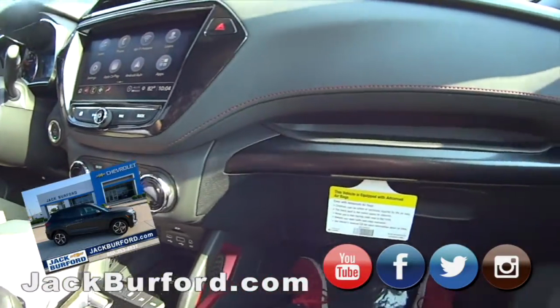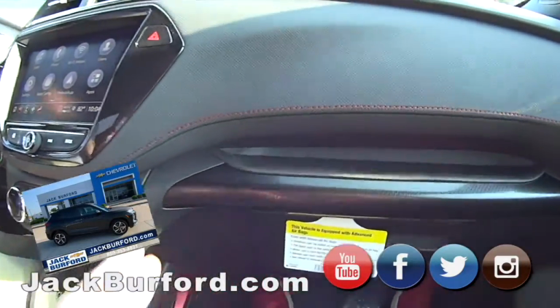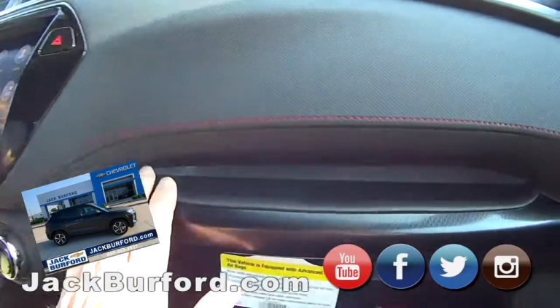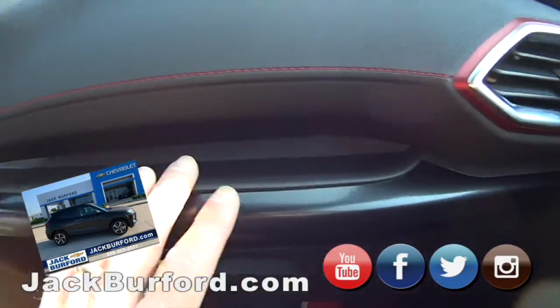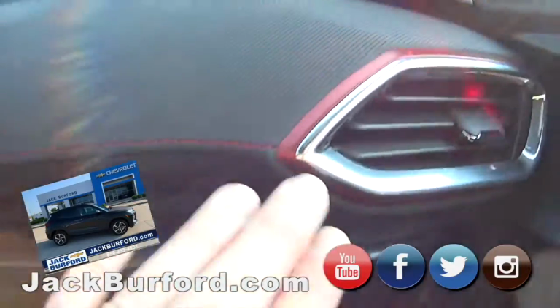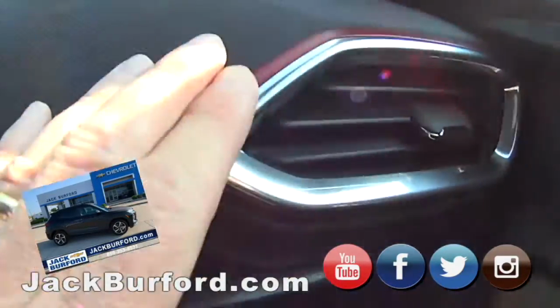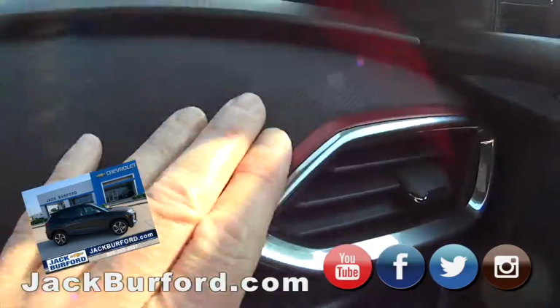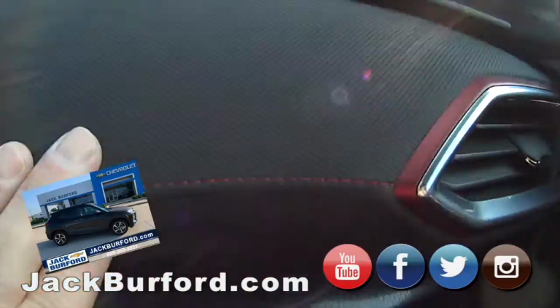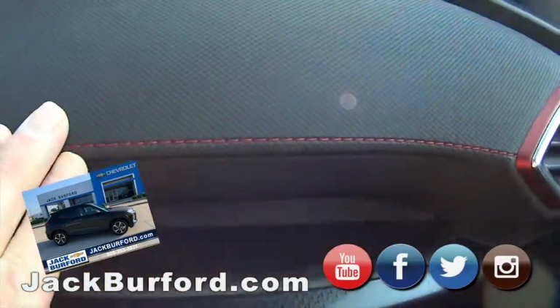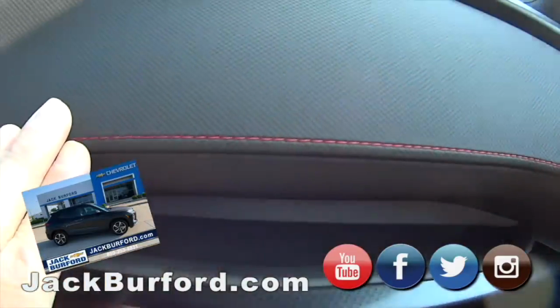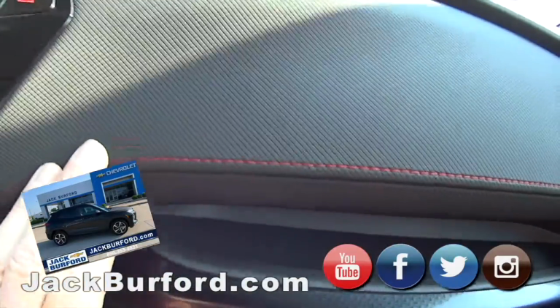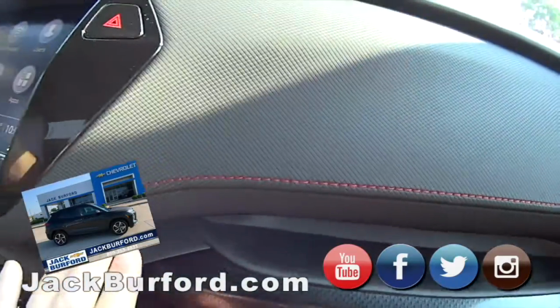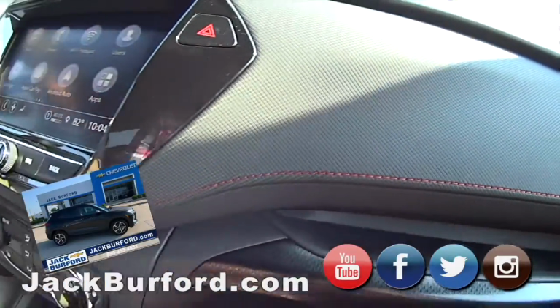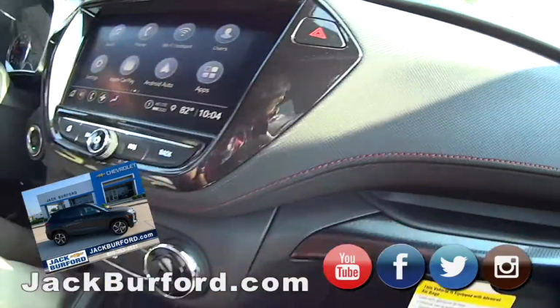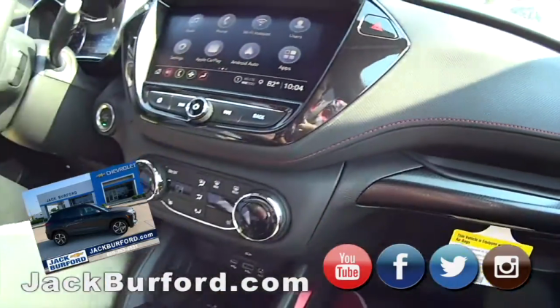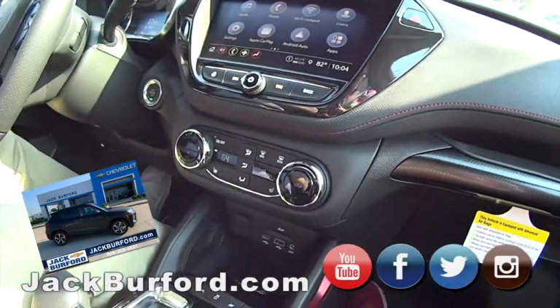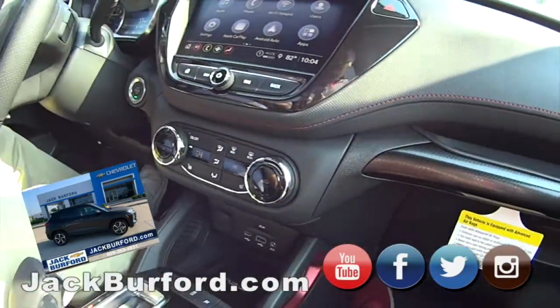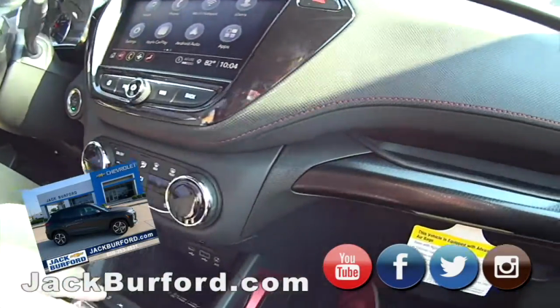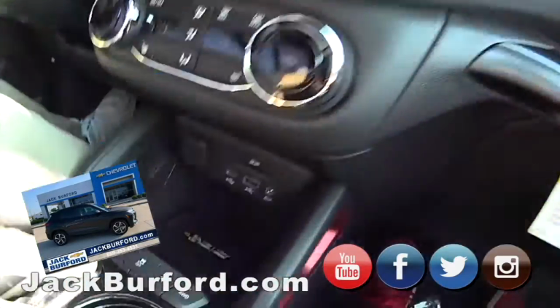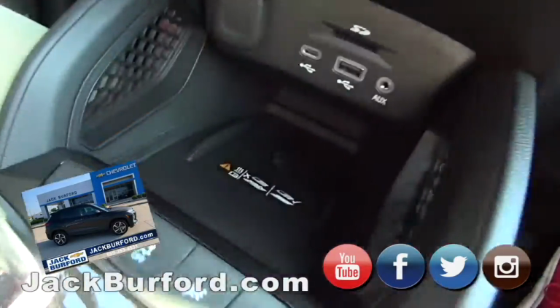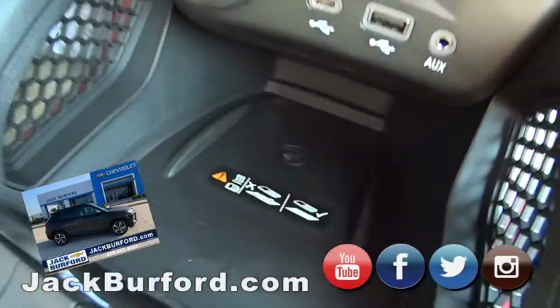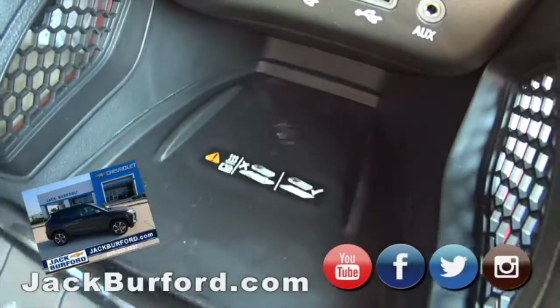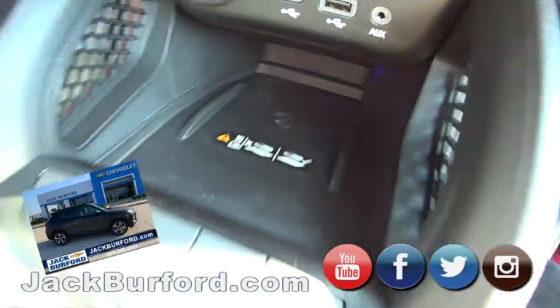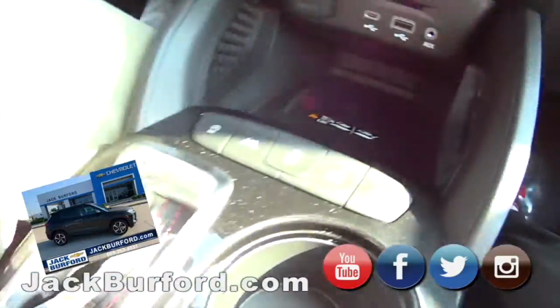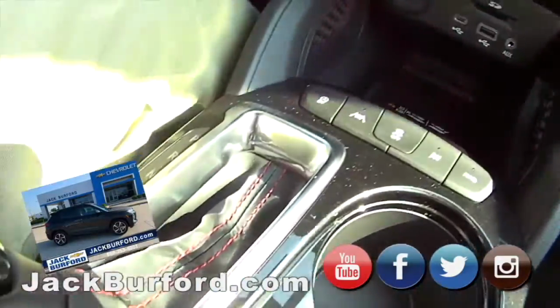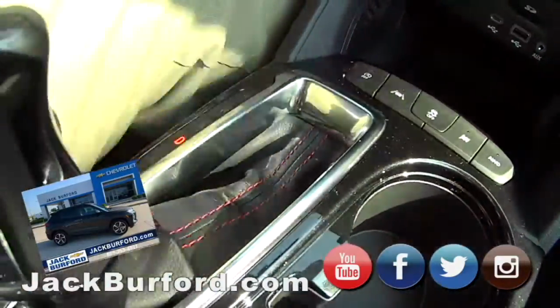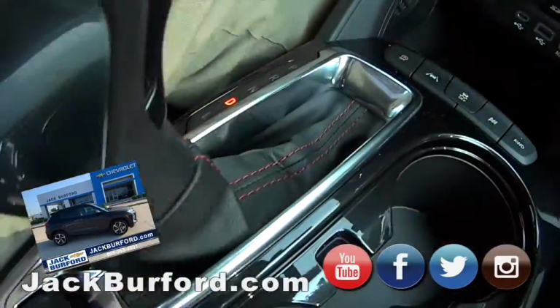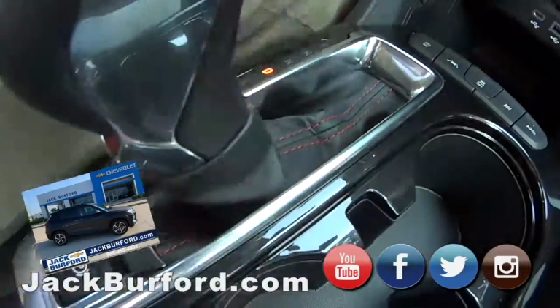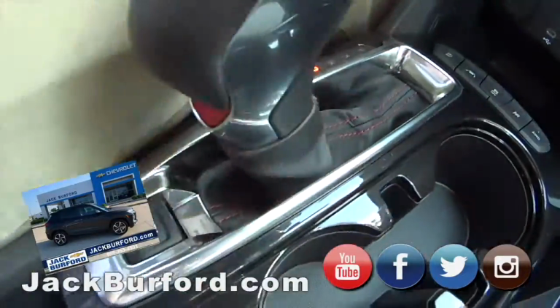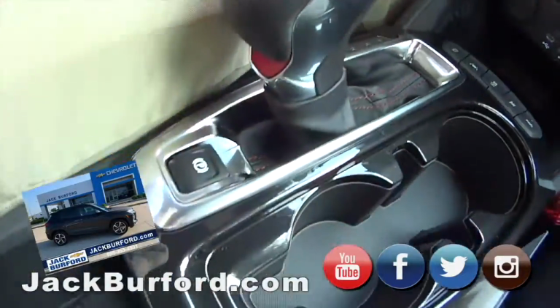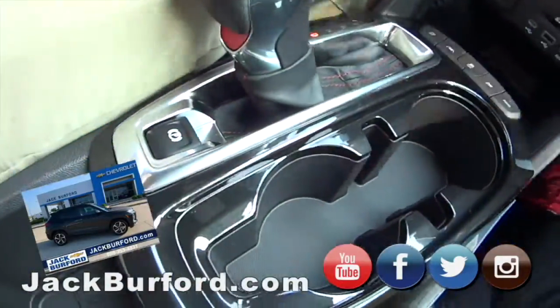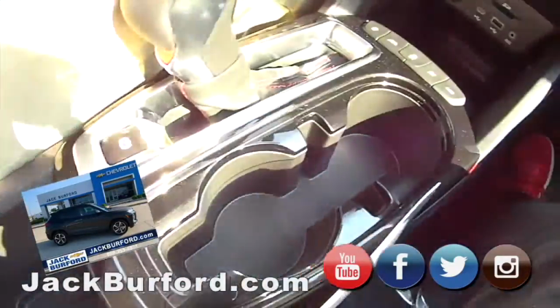If people are familiar with our RS Blazers, this is like the little brother to that. You get a lot of the same great features — wireless charging, wireless Apple CarPlay and Android Auto. Wireless, Randy. Wireless.